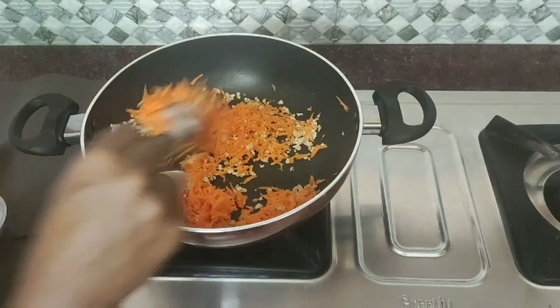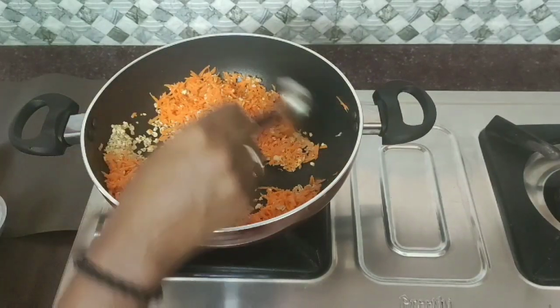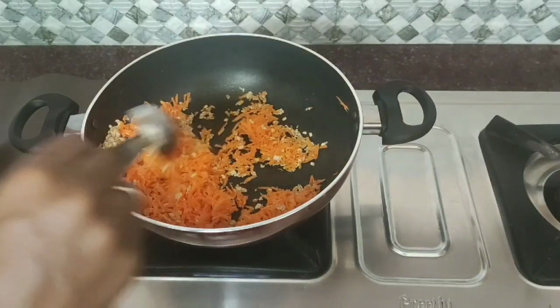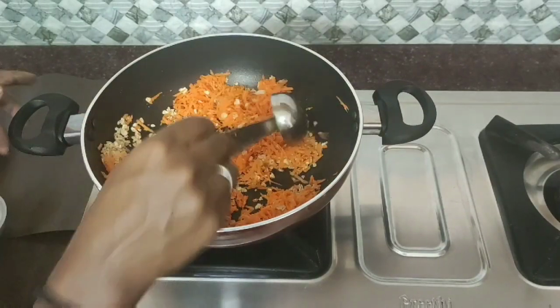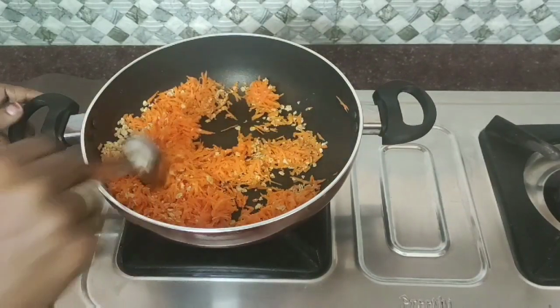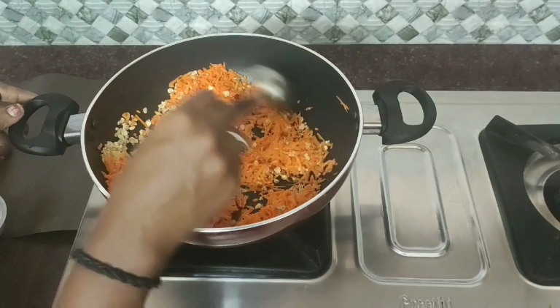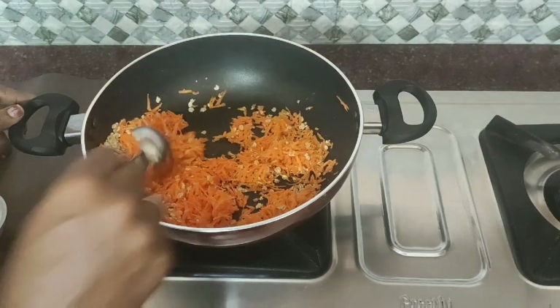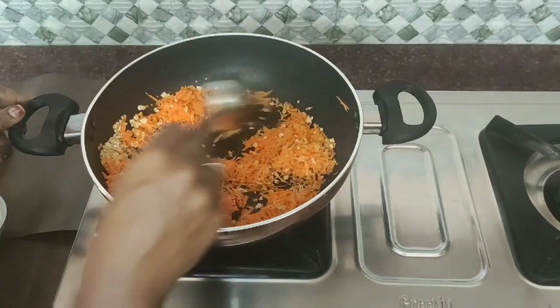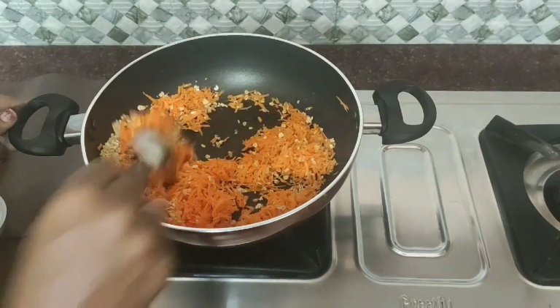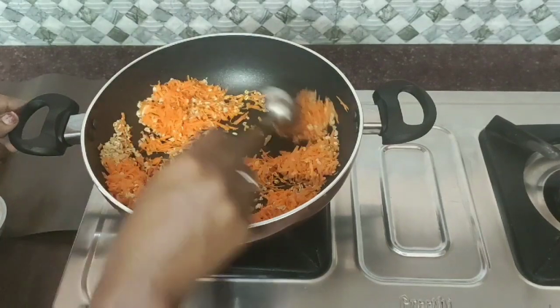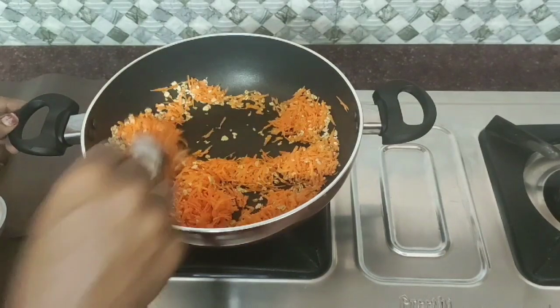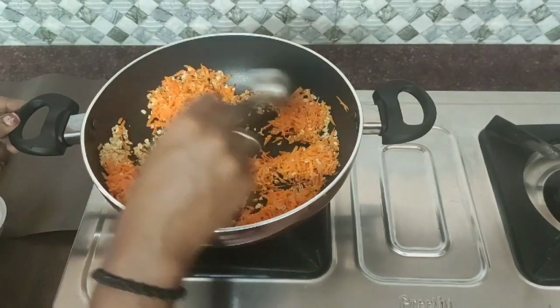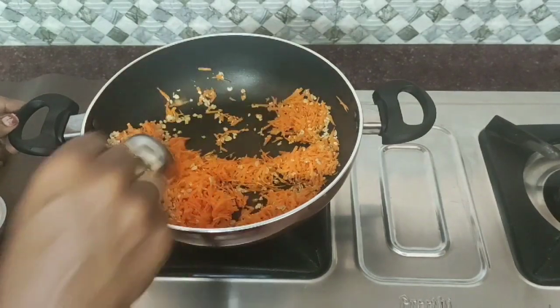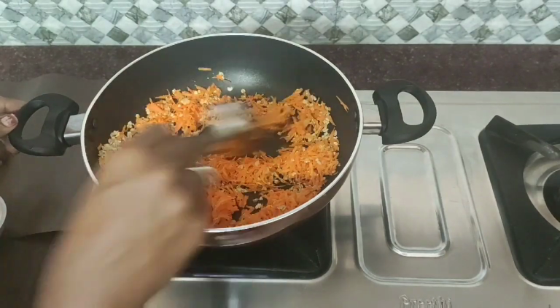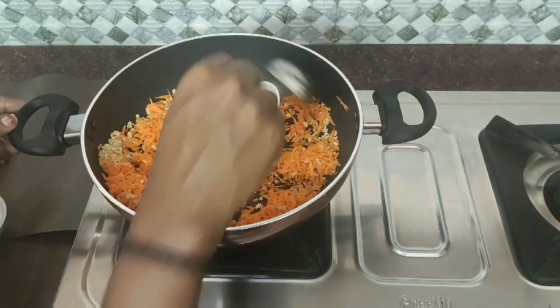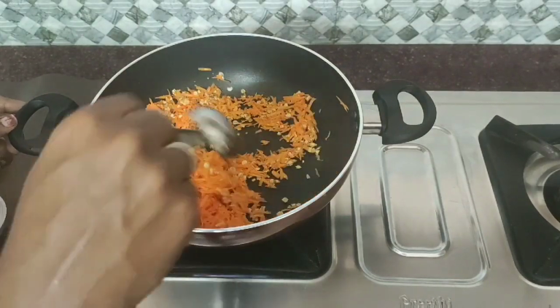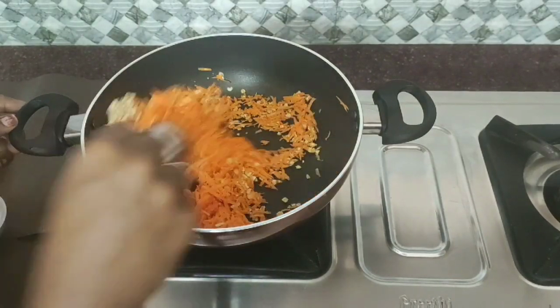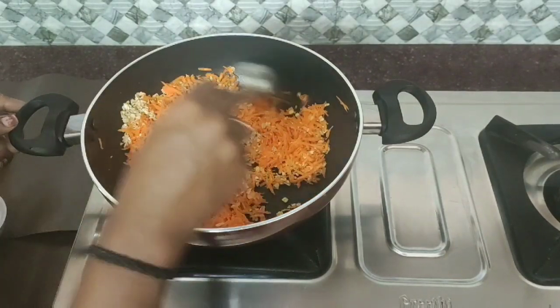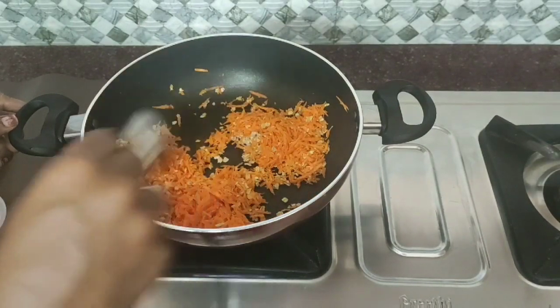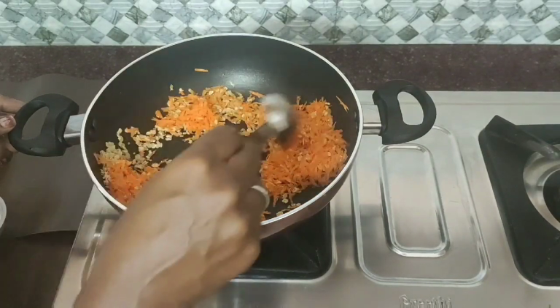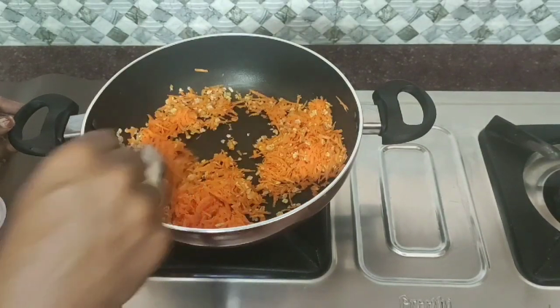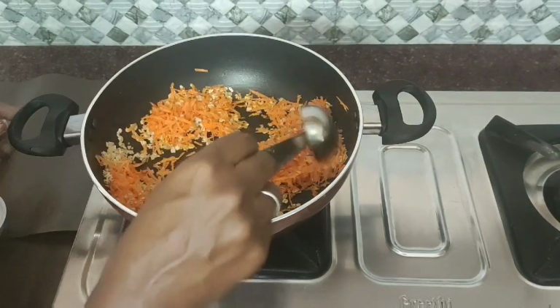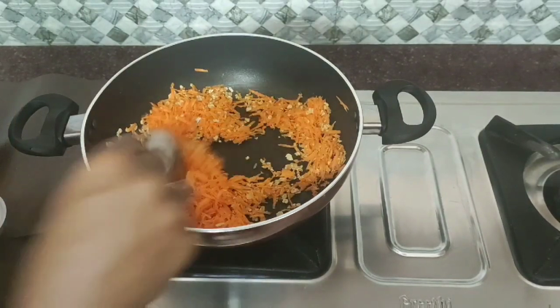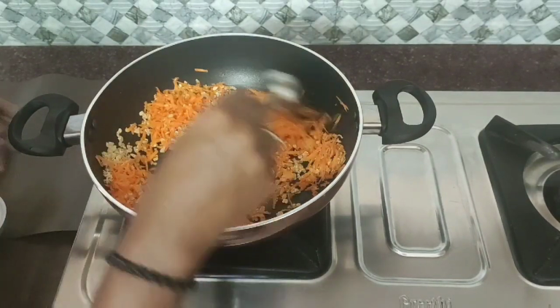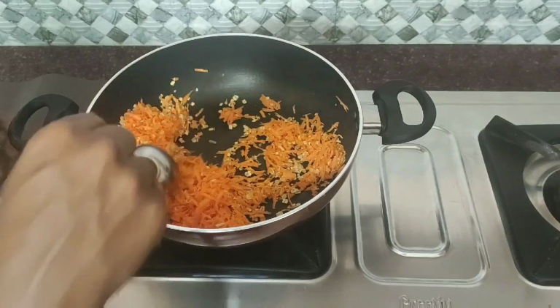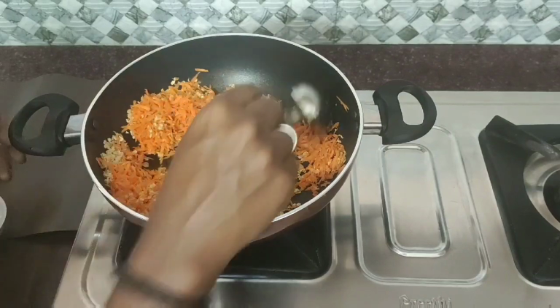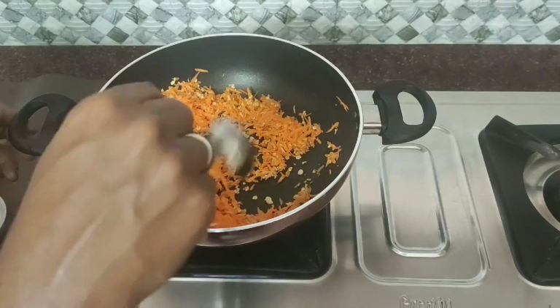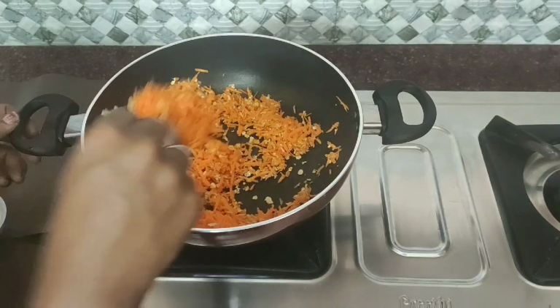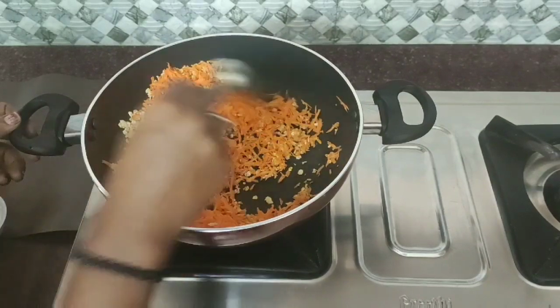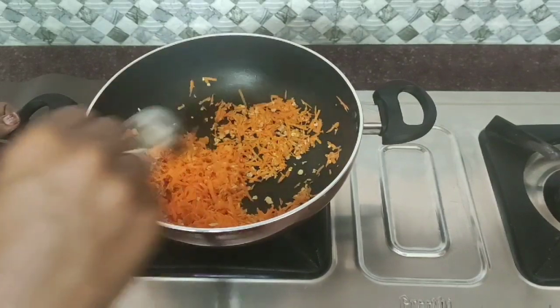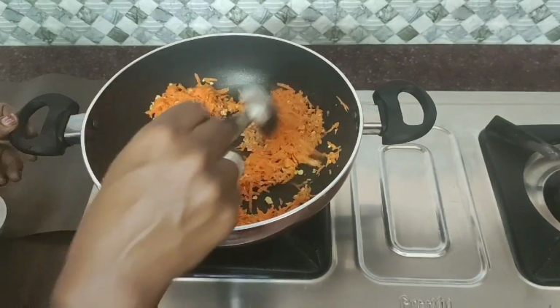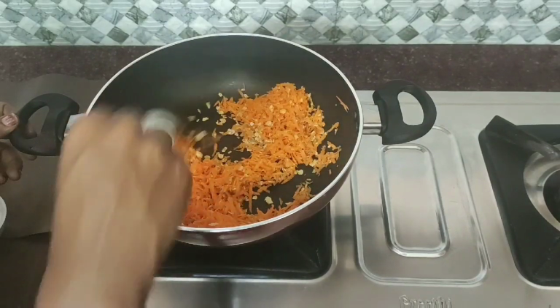Add 2 cups of oats and 2 cups of lettuce. Add pieces and 1 powder.